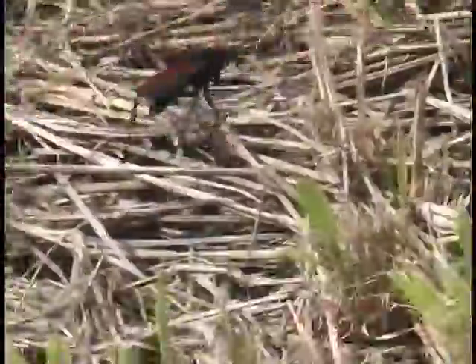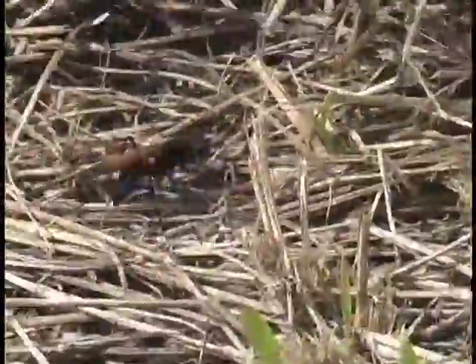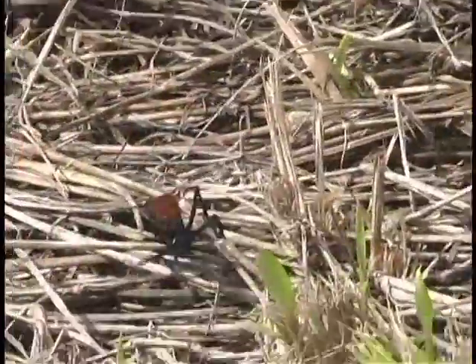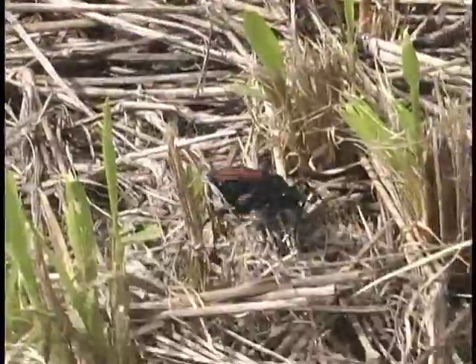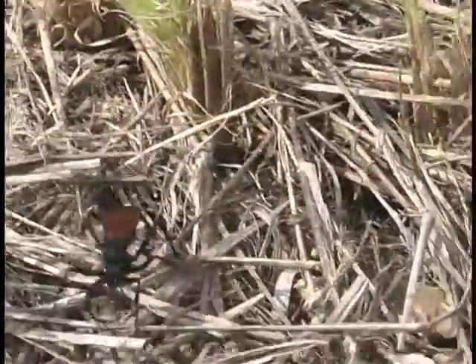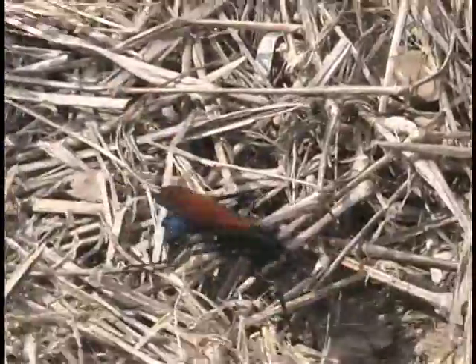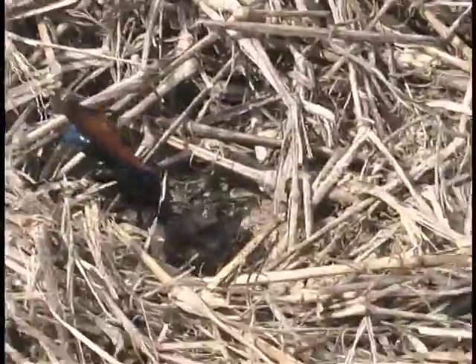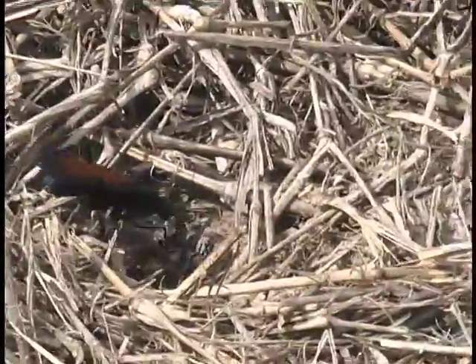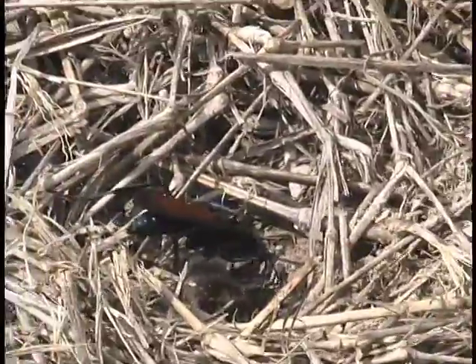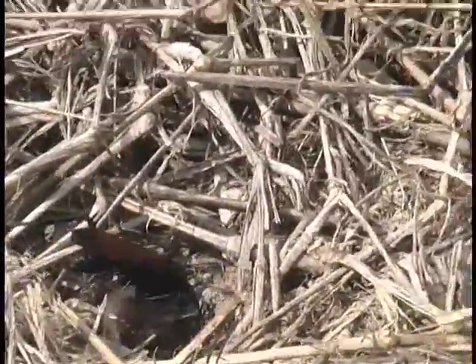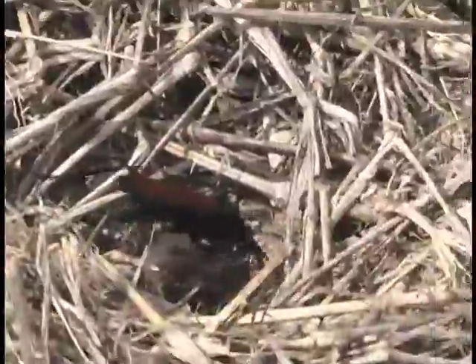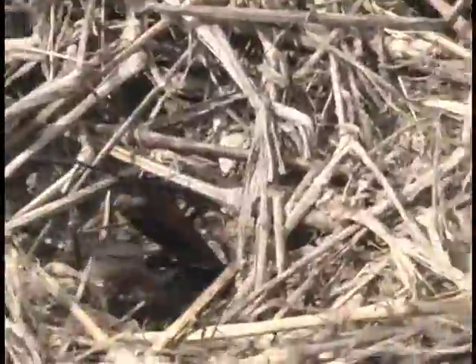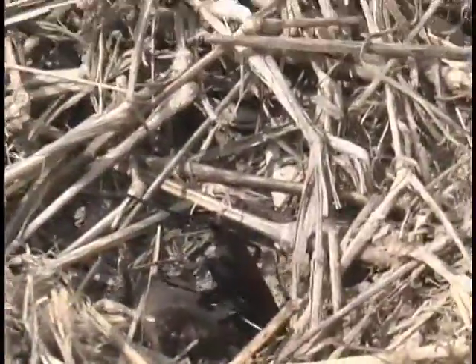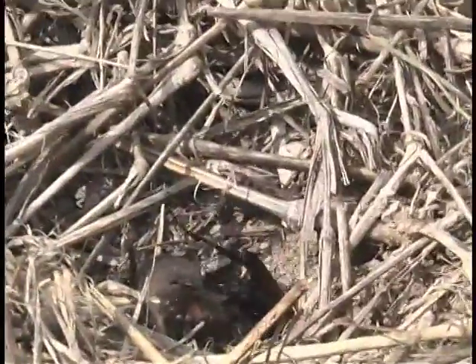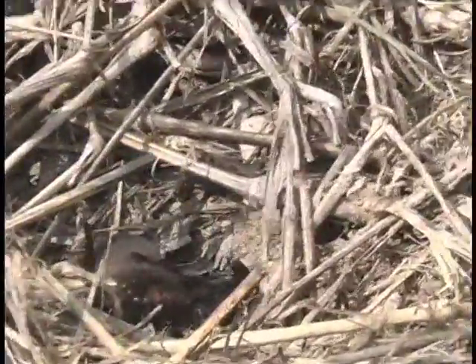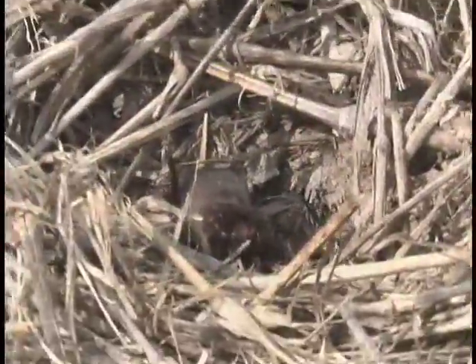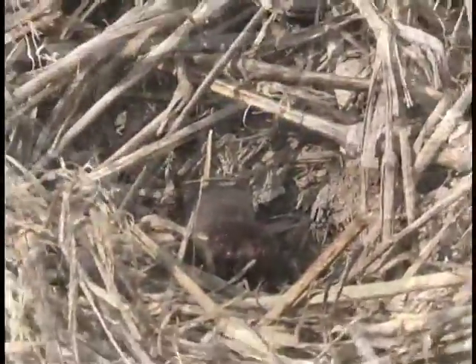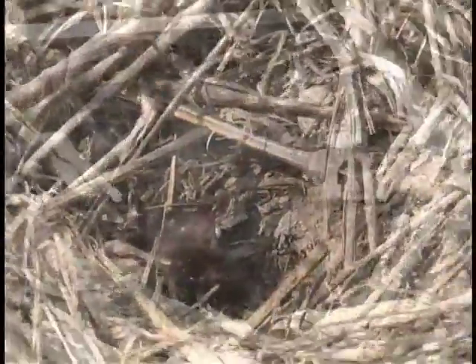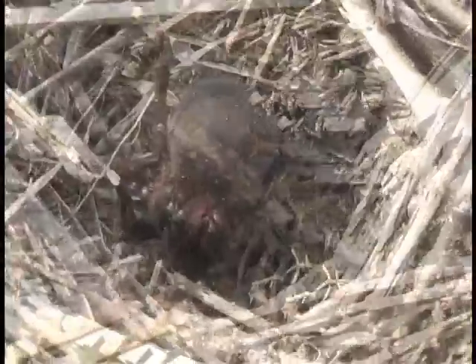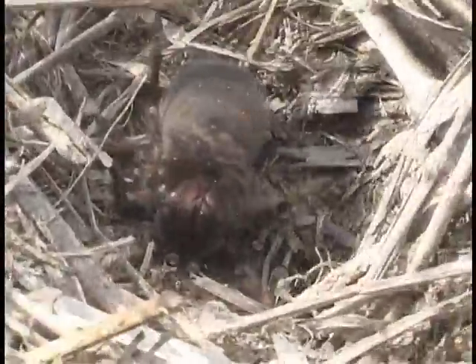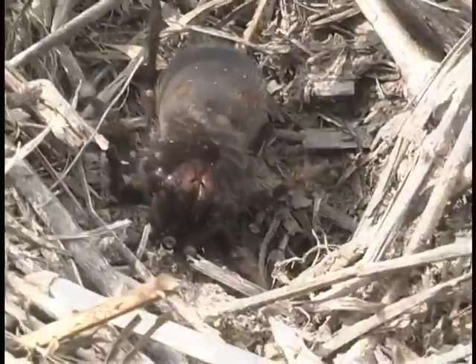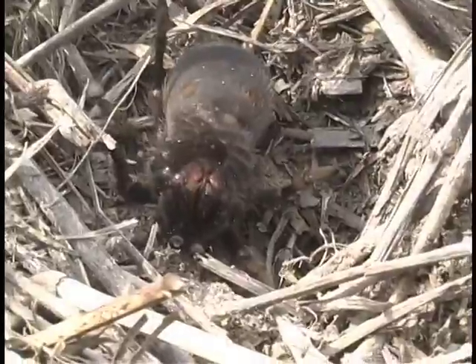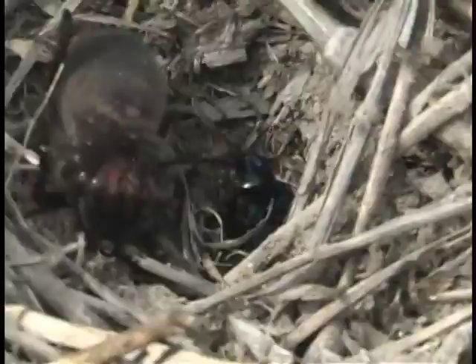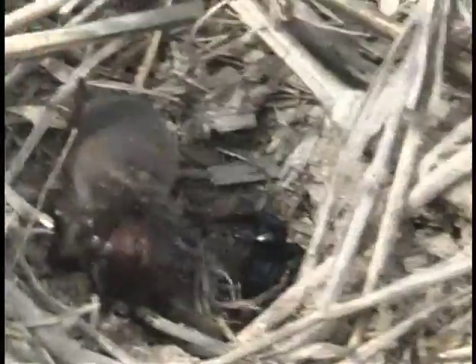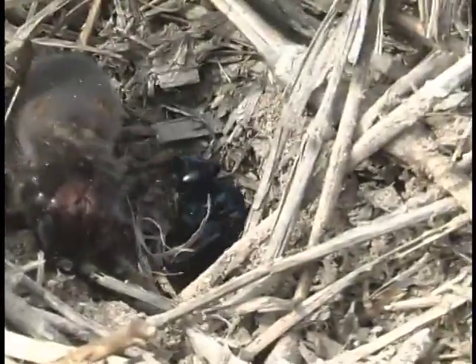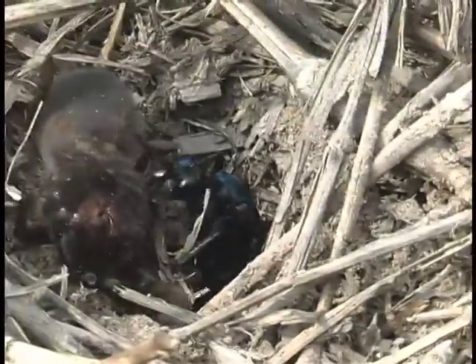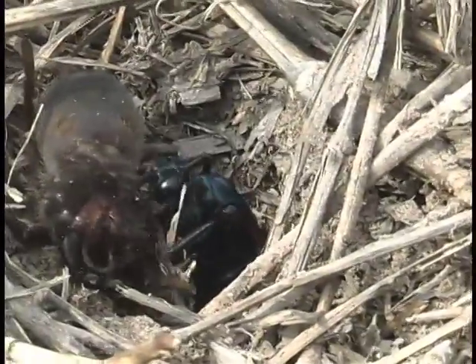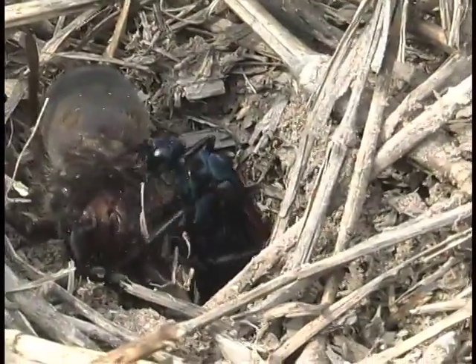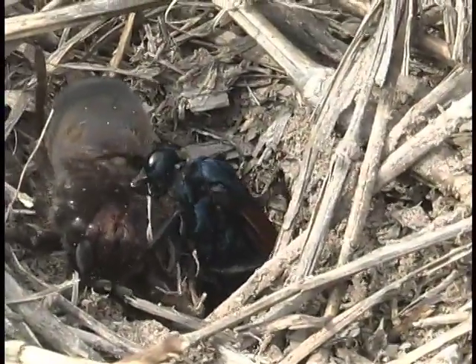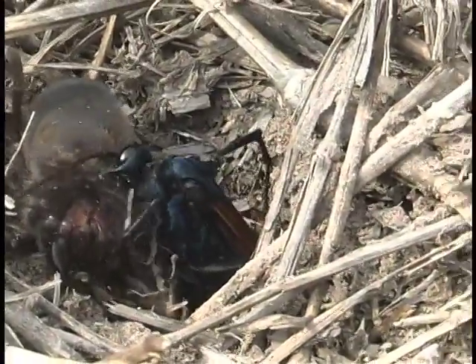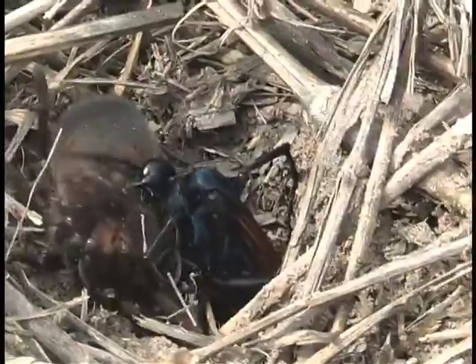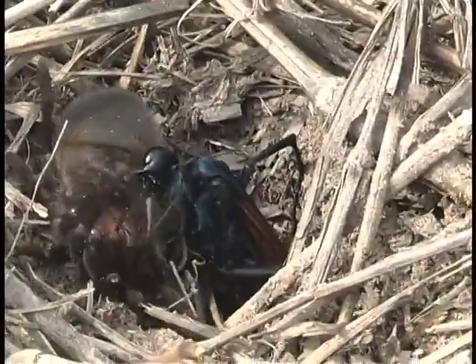All of a sudden, something triggers the wasp to hurry back to the tarantula. She crawls over the spider and goes into the hole. She comes back up and pulls the tarantula into the hole with her mandibles.